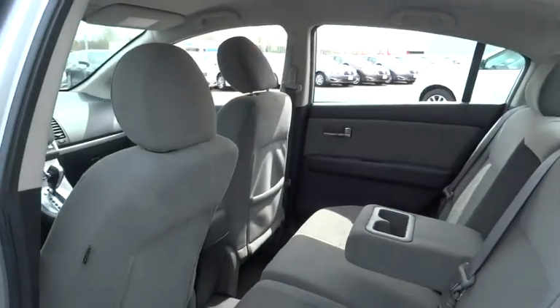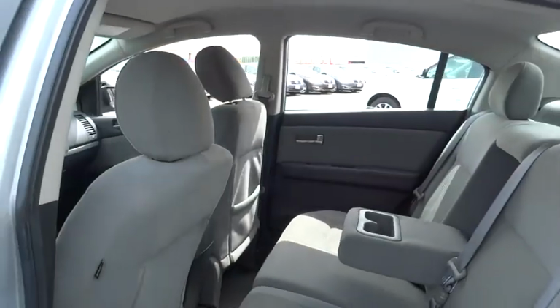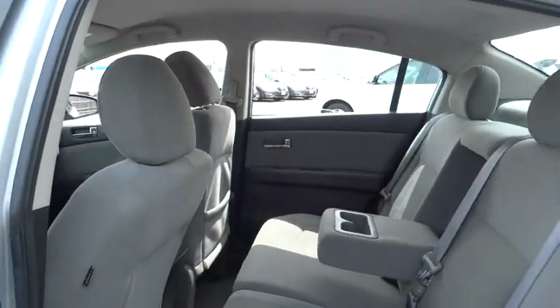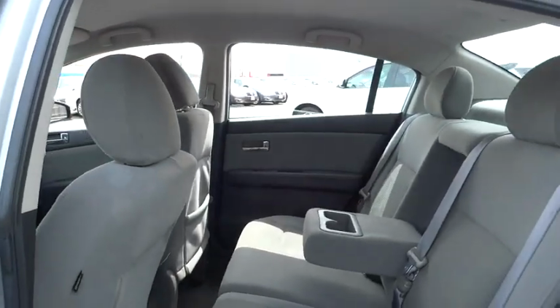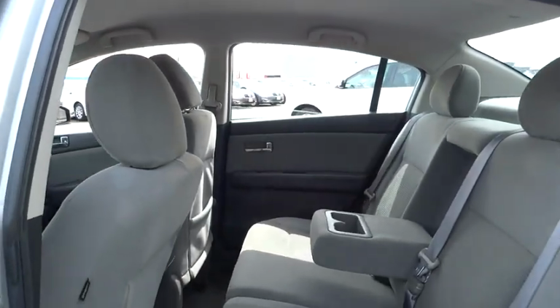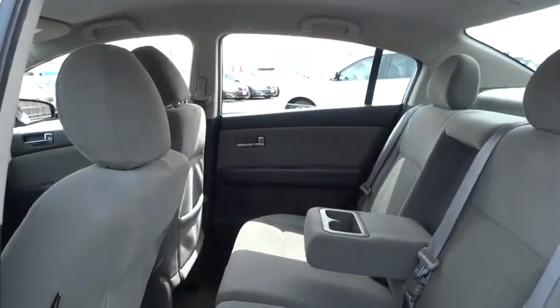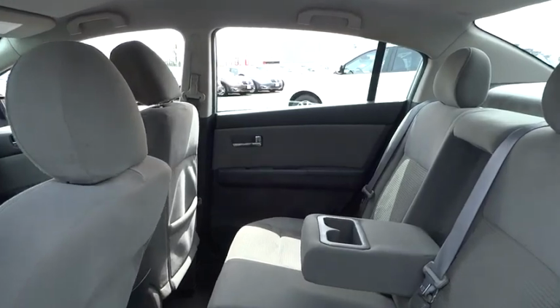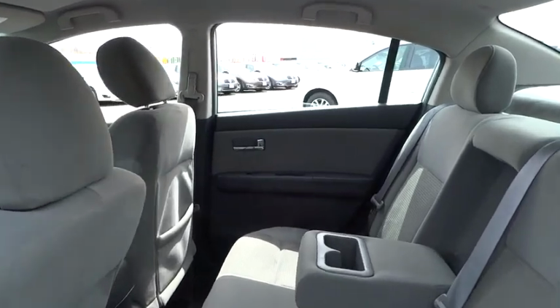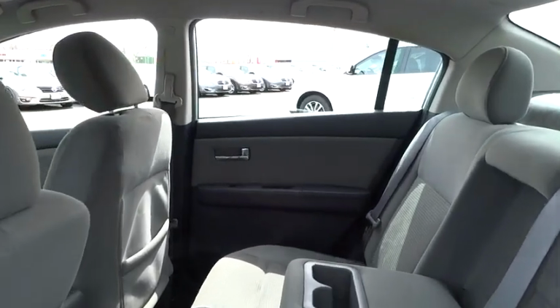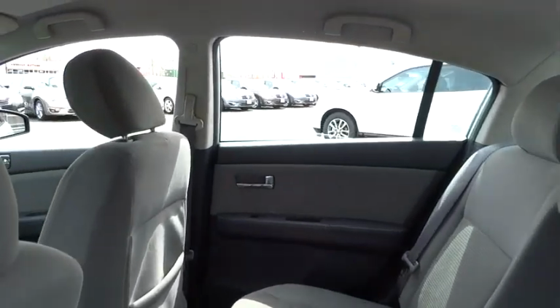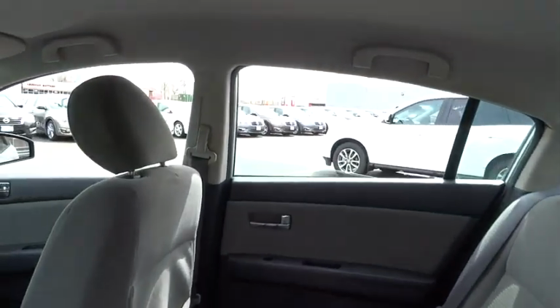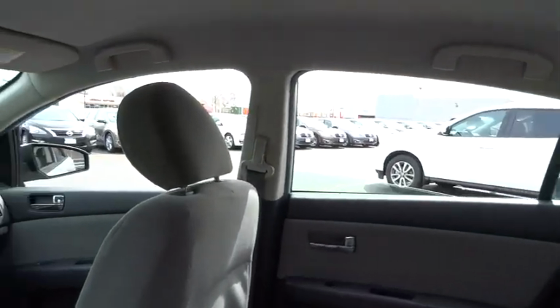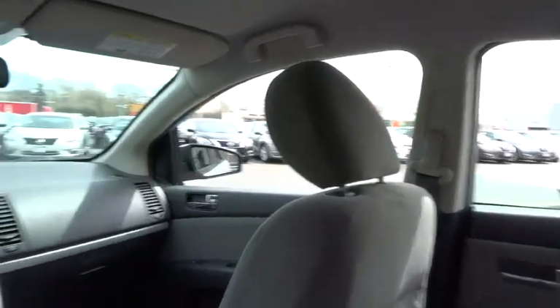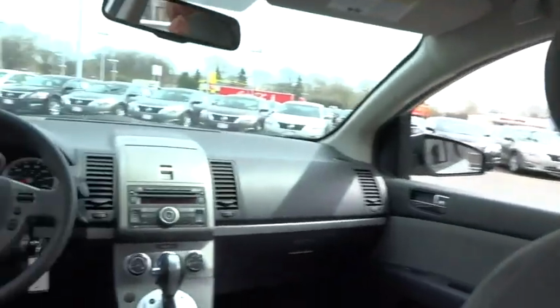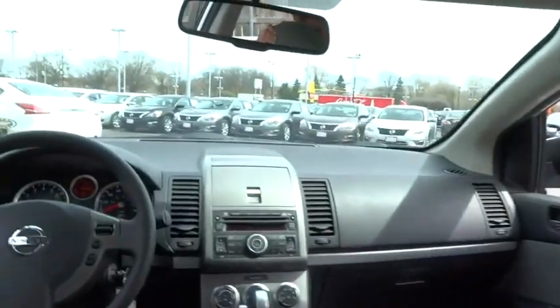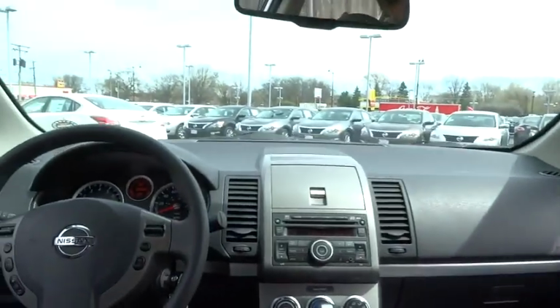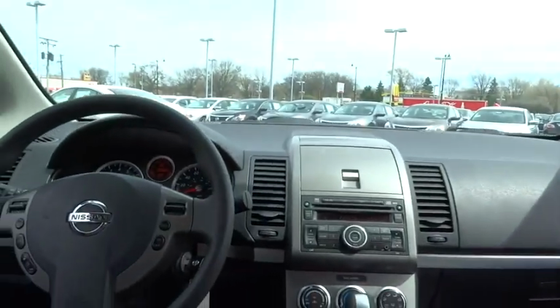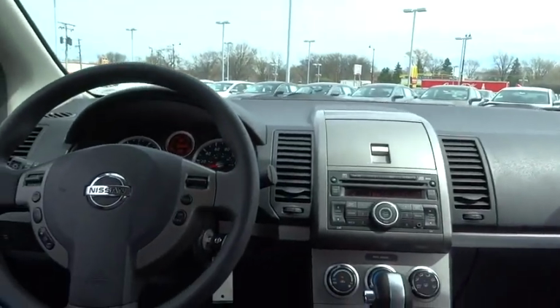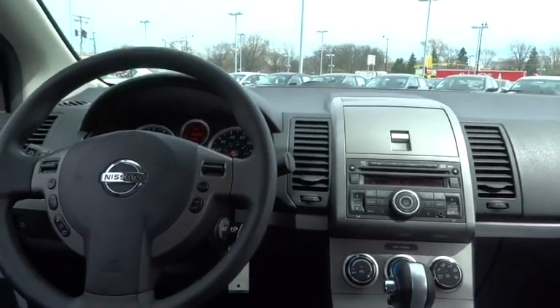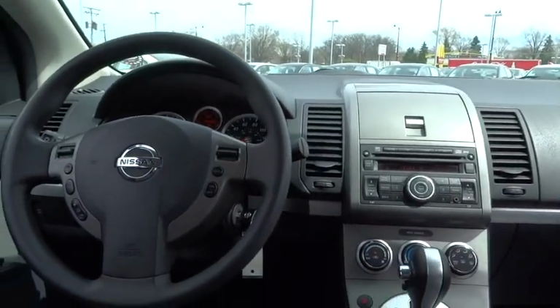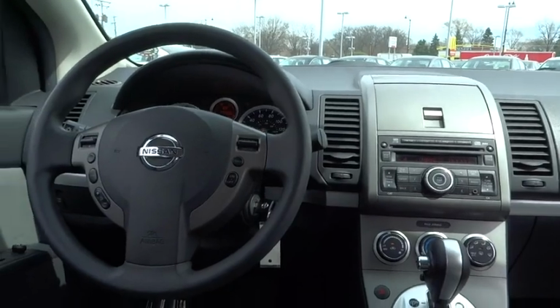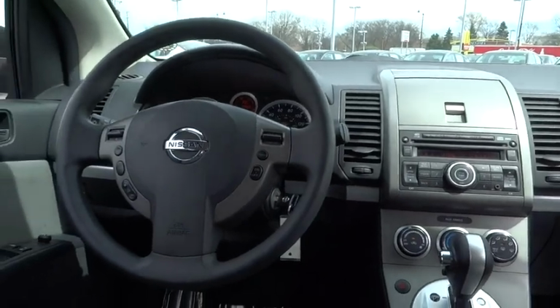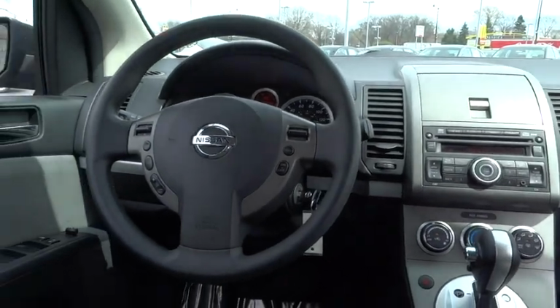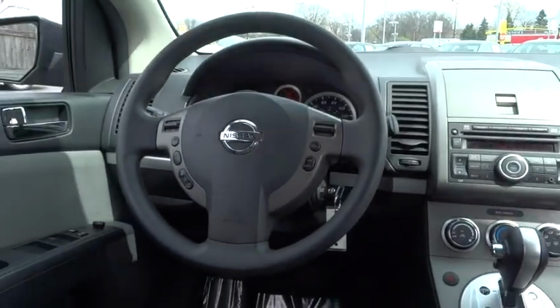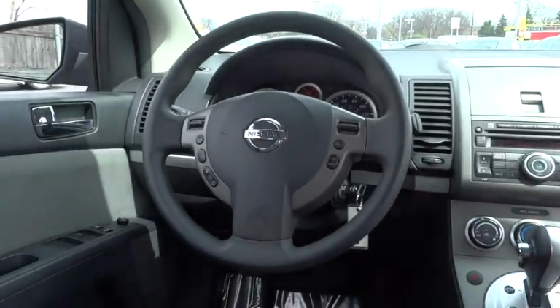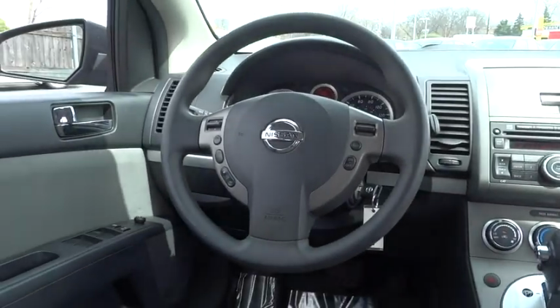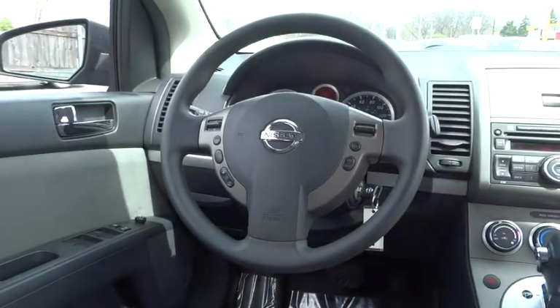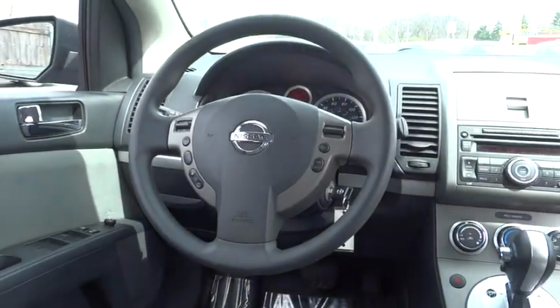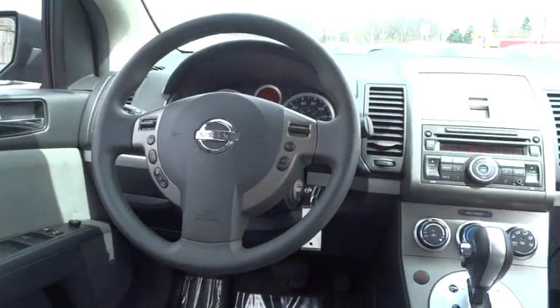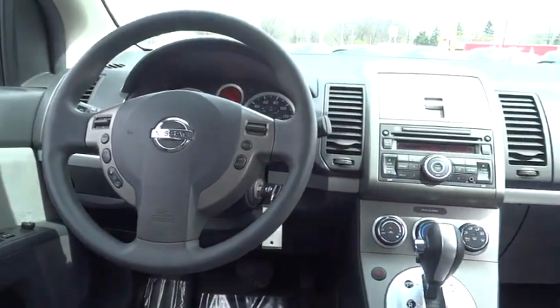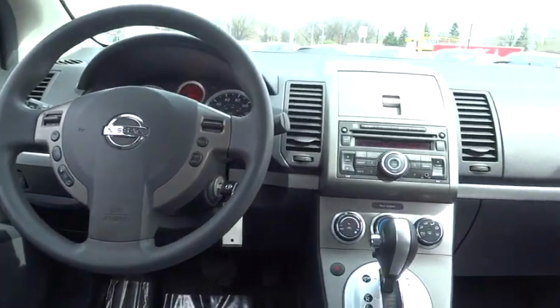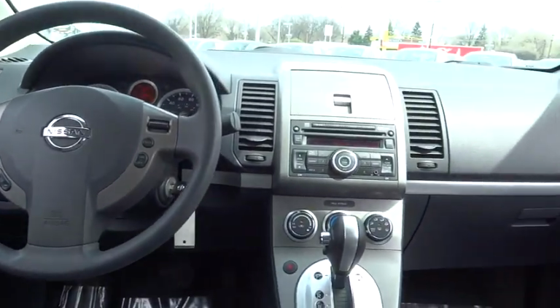Here are some of this vehicle's great options: stability control, traction control, anti-lock braking system, steering wheel audio controls, air conditioning, power steering, and adjustable steering wheel.